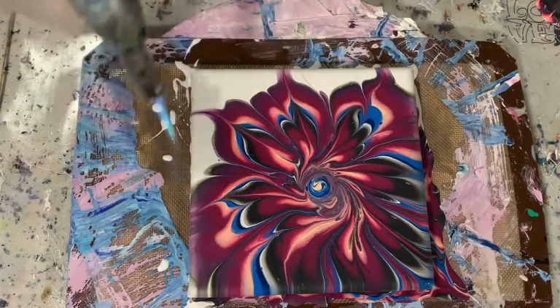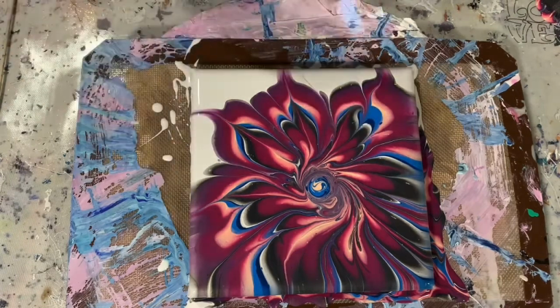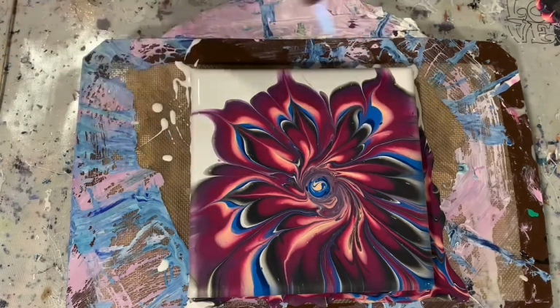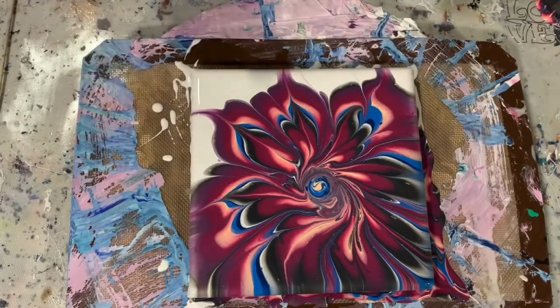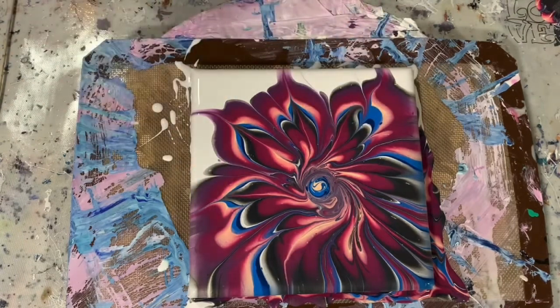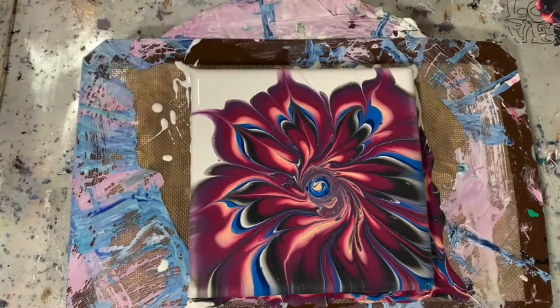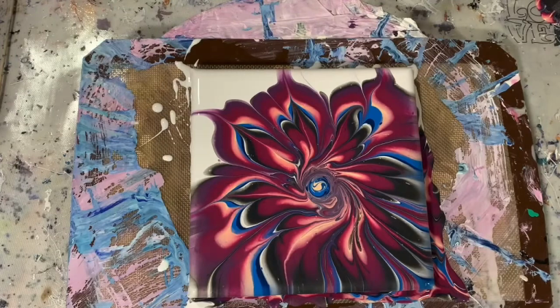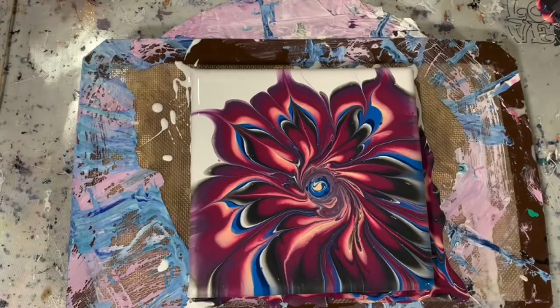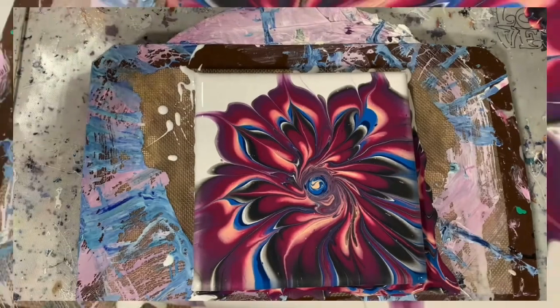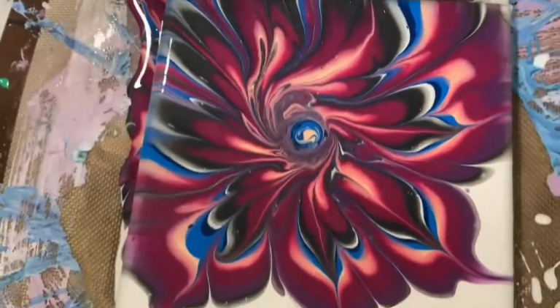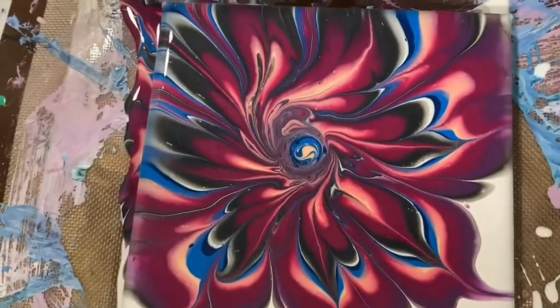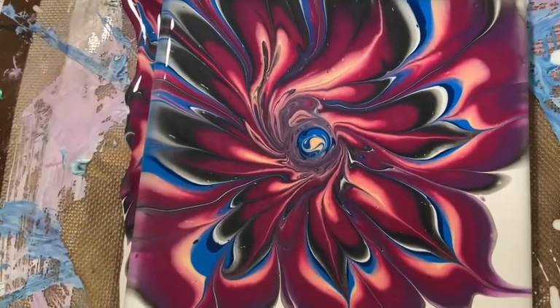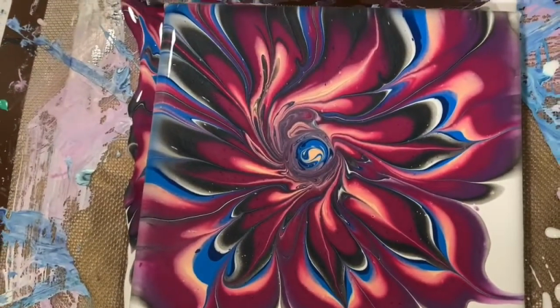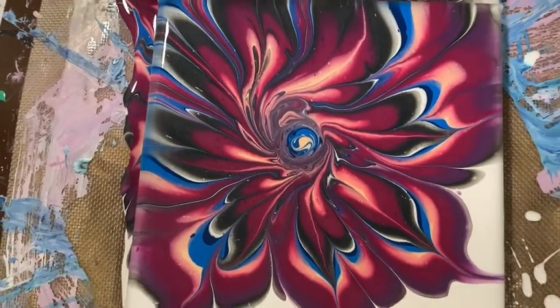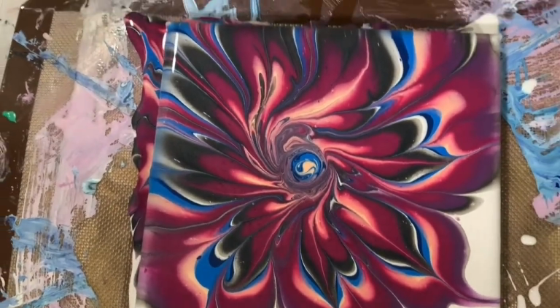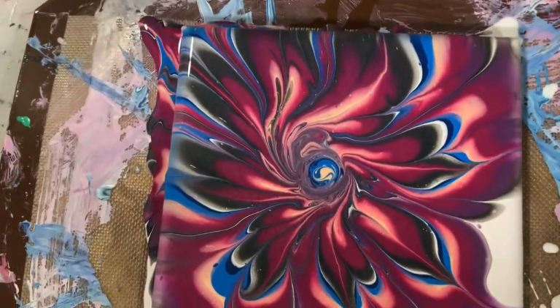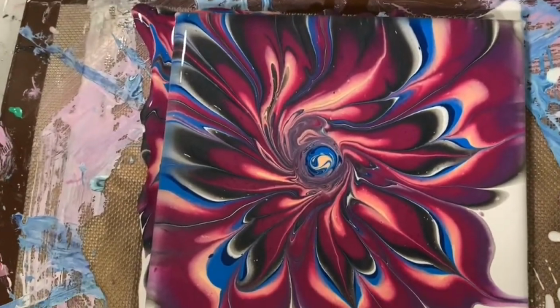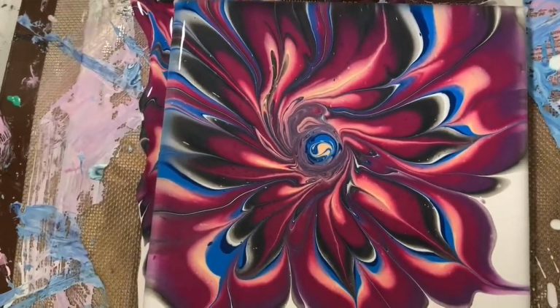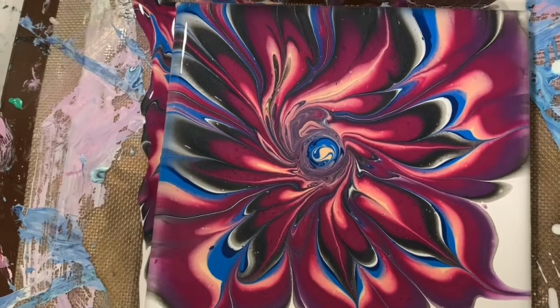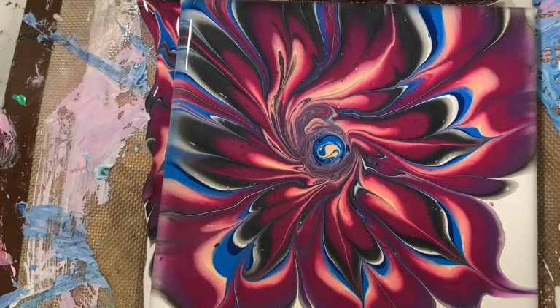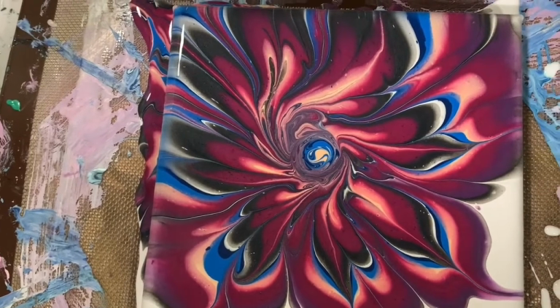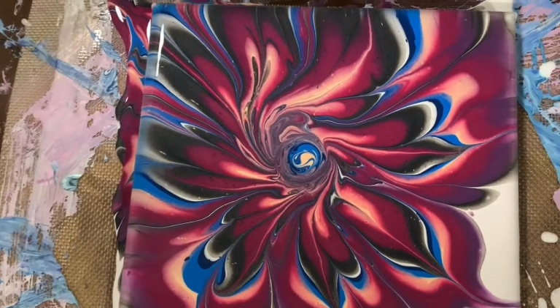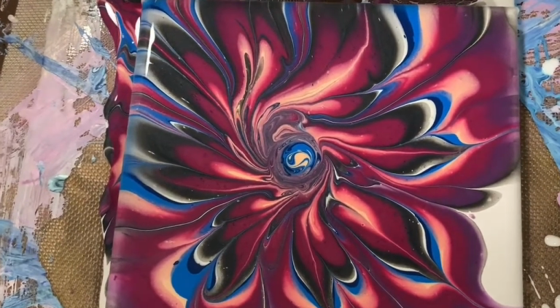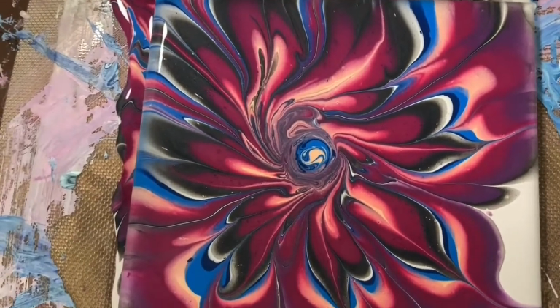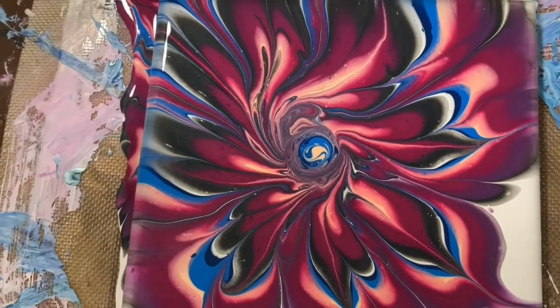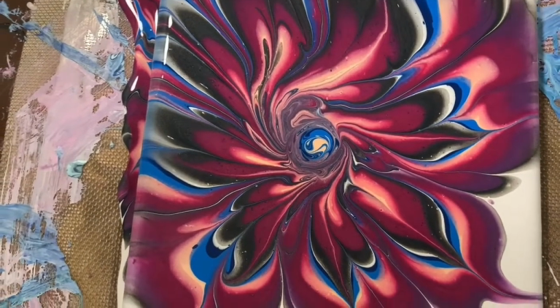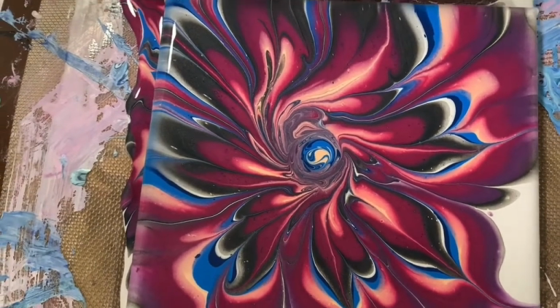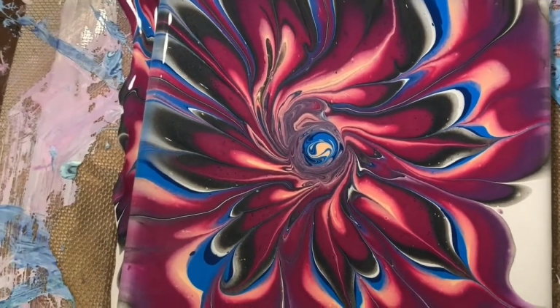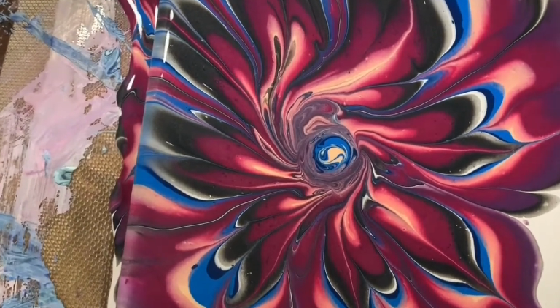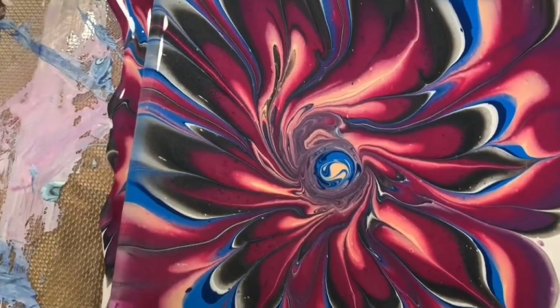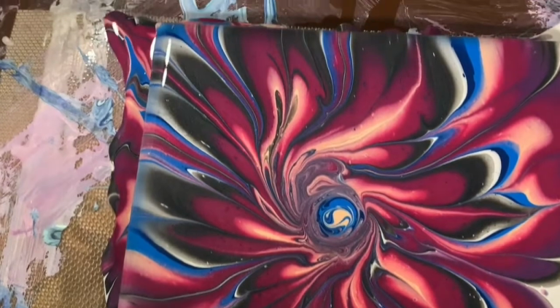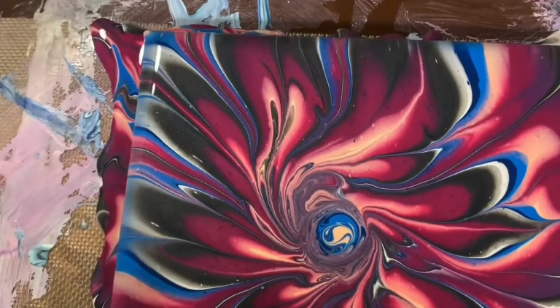Let's get you down for a close-up. Okay everybody, here we are for our close-up. I'm showing you the whole painting — this is an 8 by 8 inch canvas and I just did a little flower pour here.